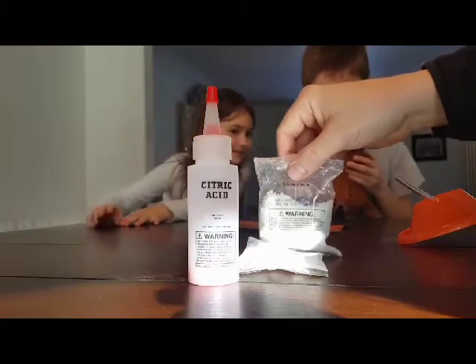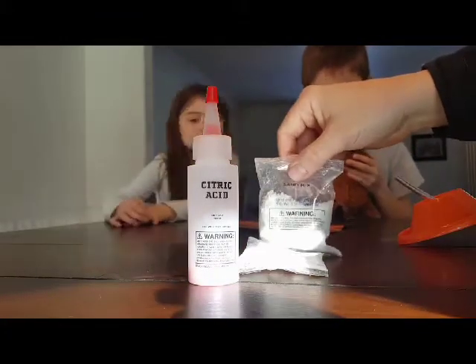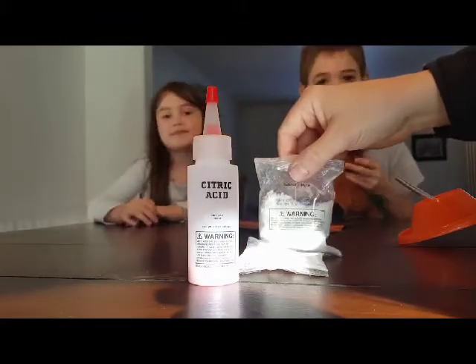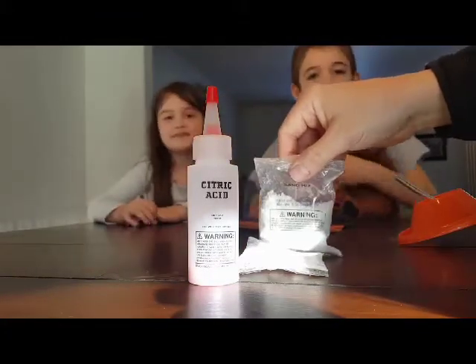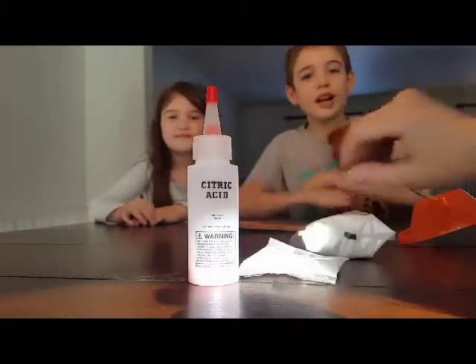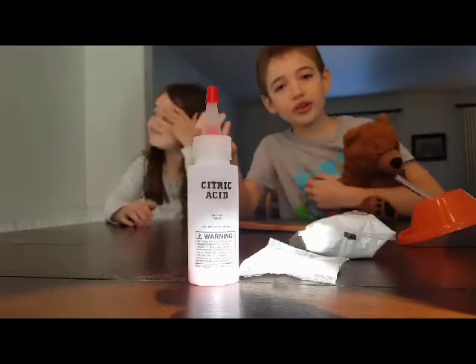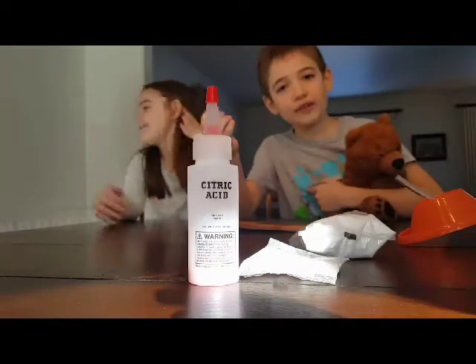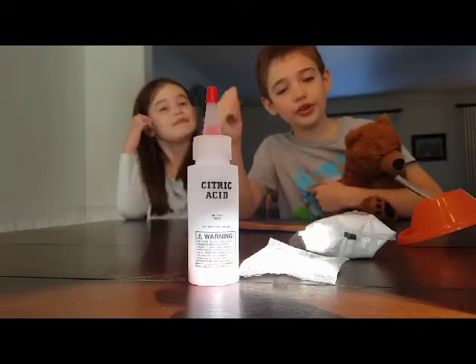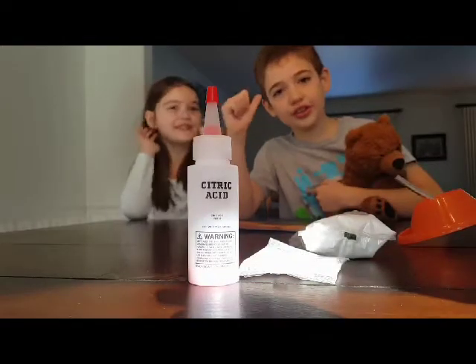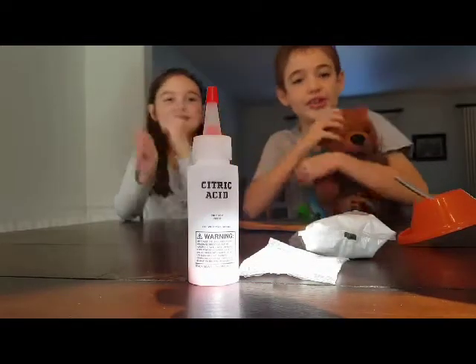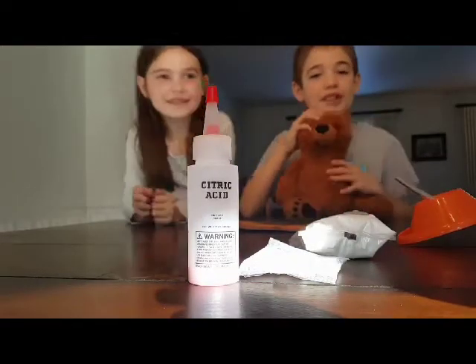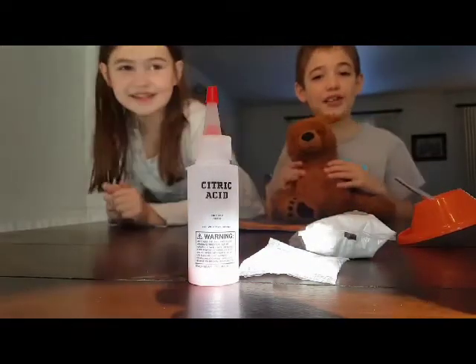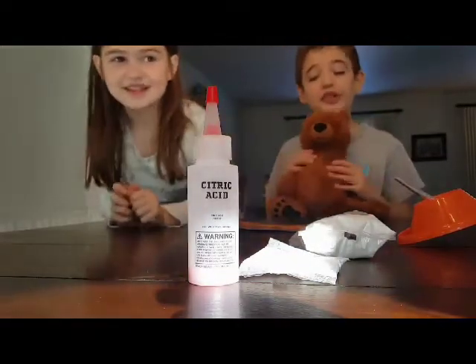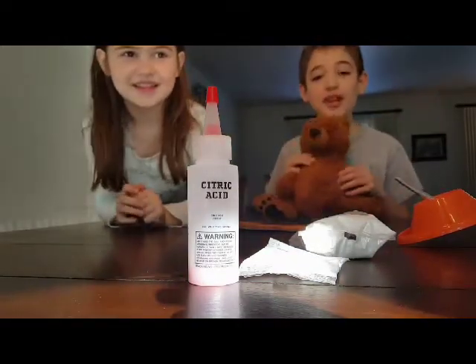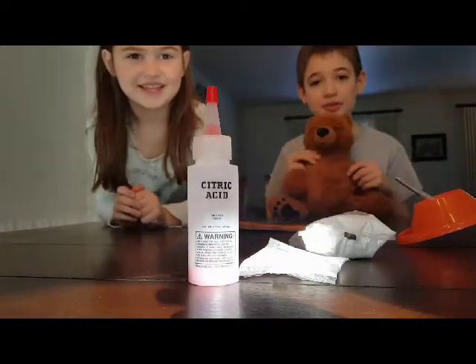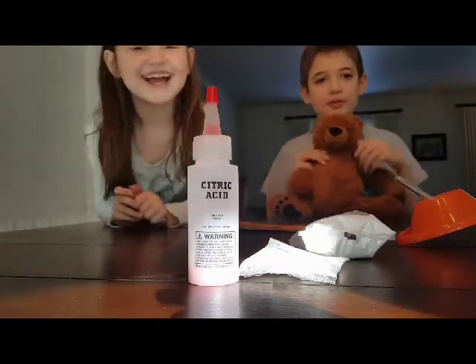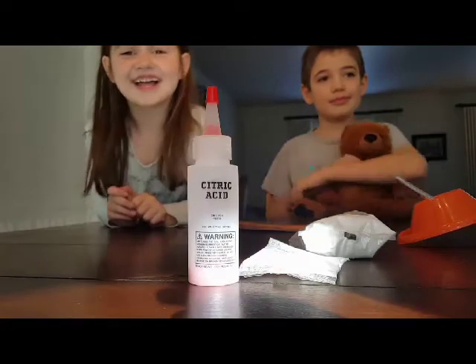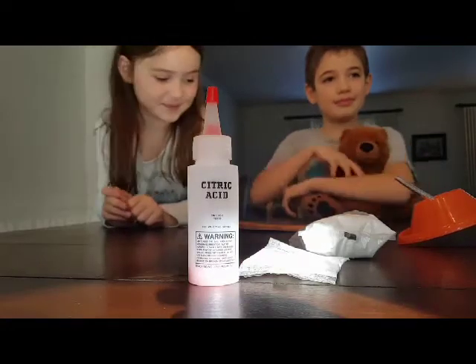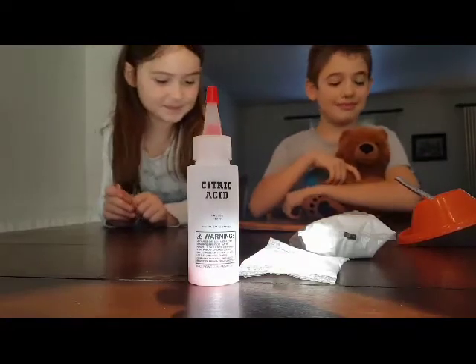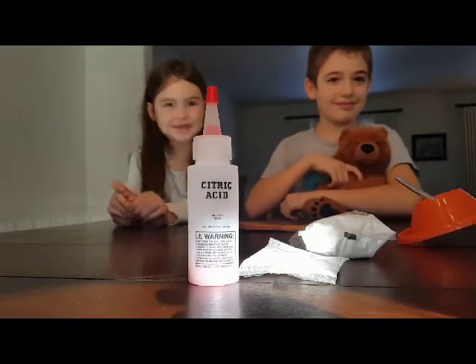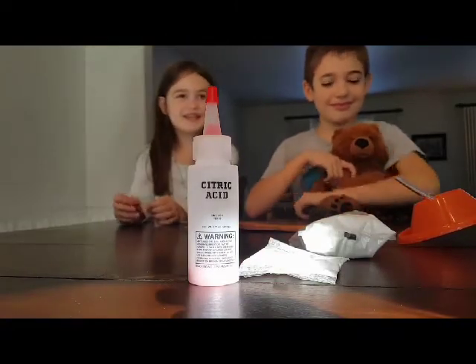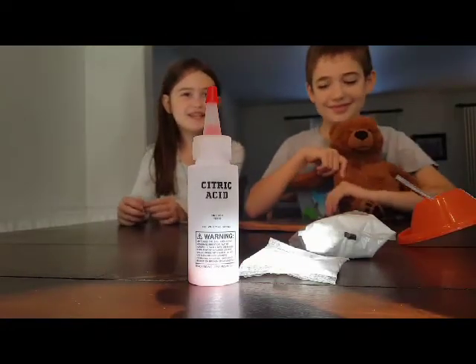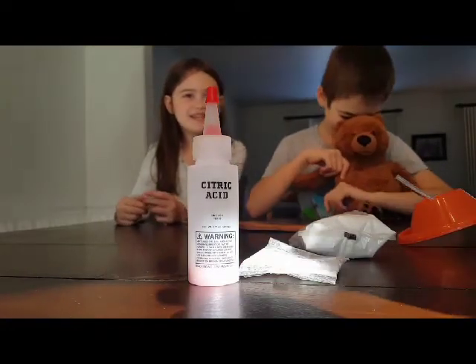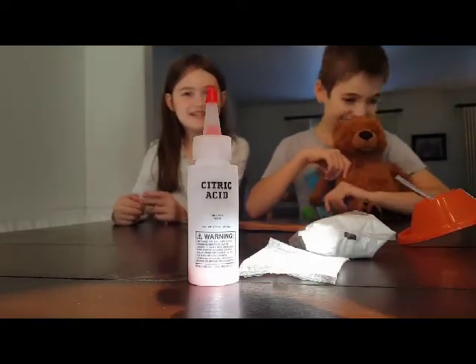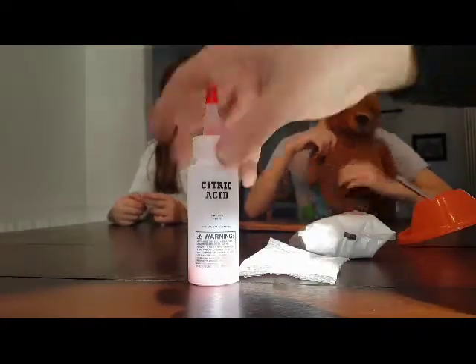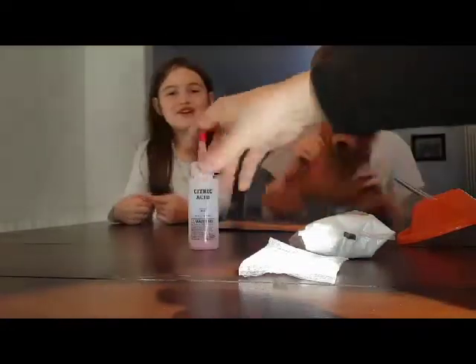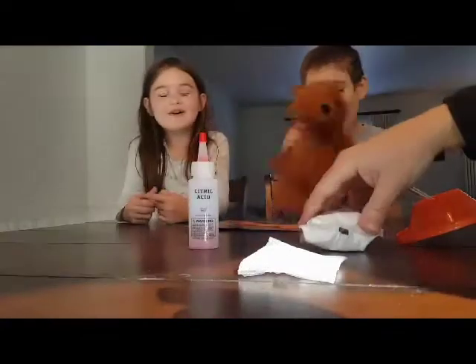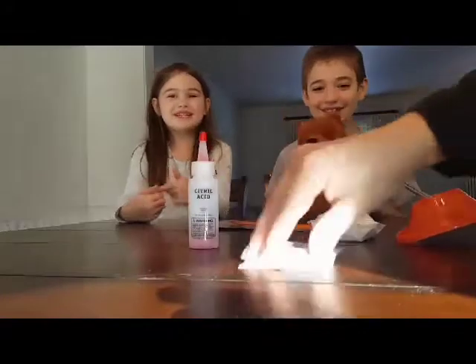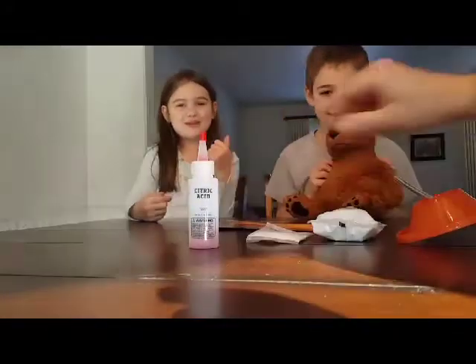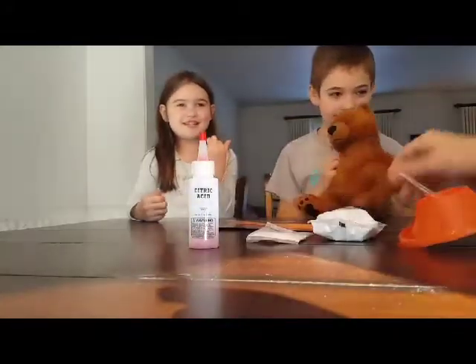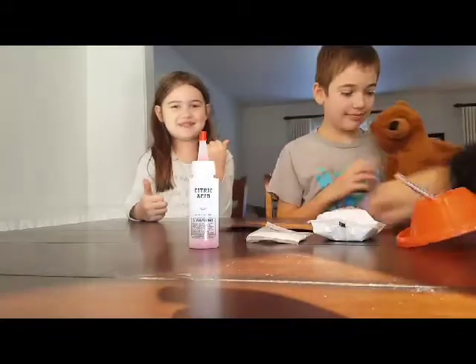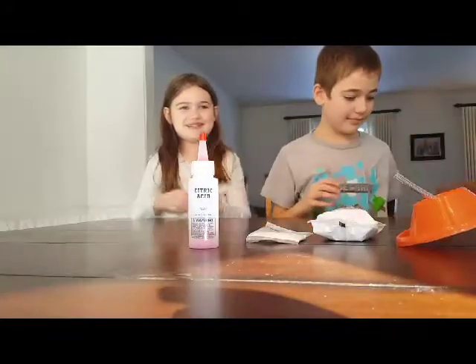I also have two other sisters, and this is my teddy. Teddy's probably going to show up in some of the videos — he's the mascot, right? All right guys, let's go ahead and get started.